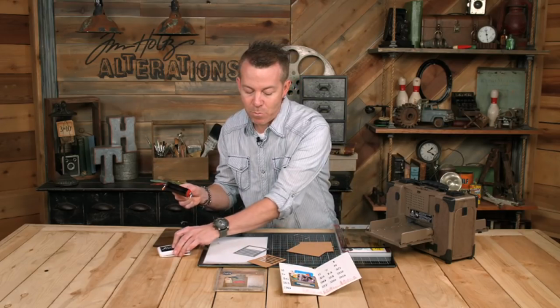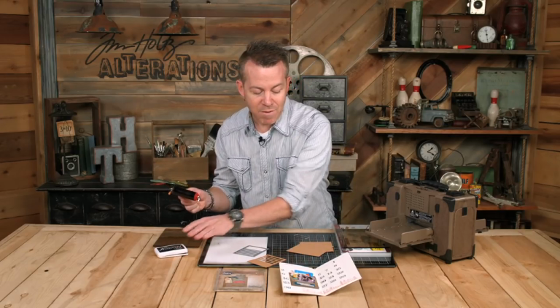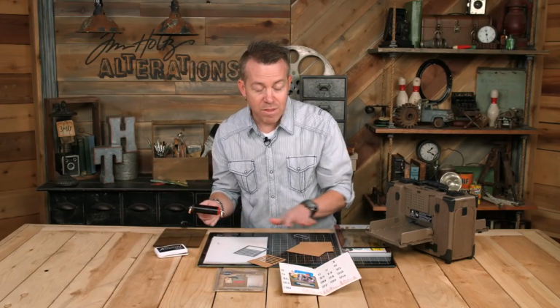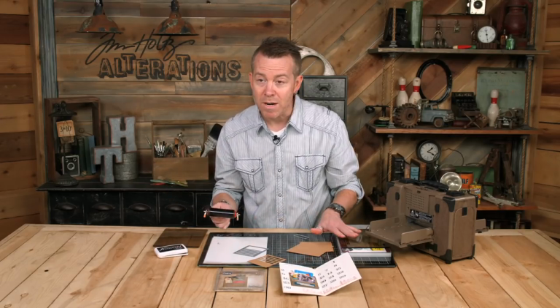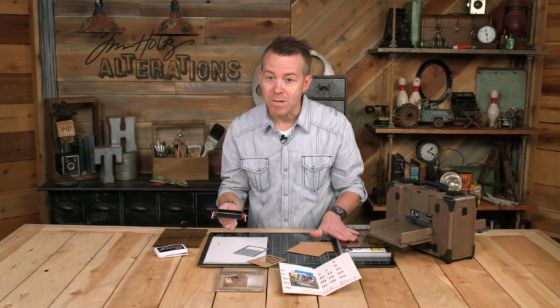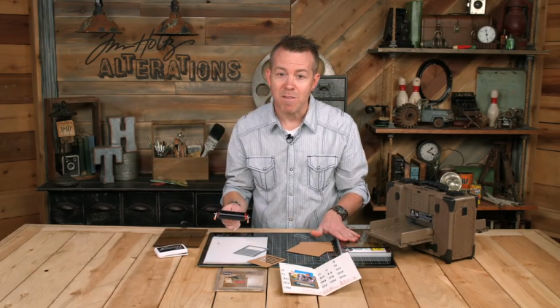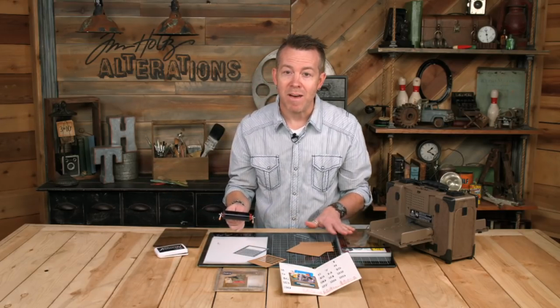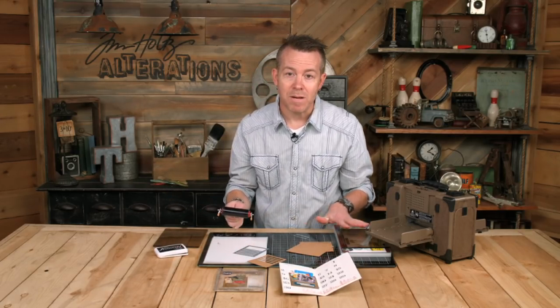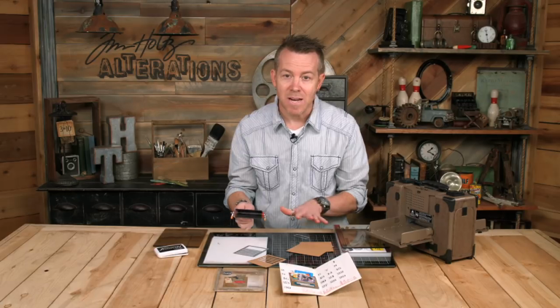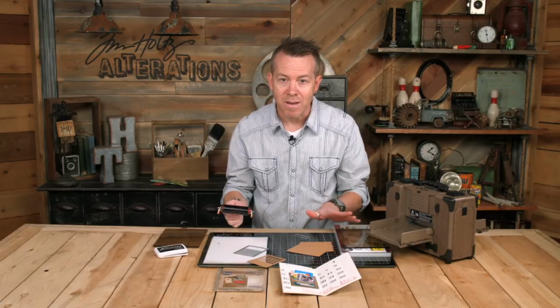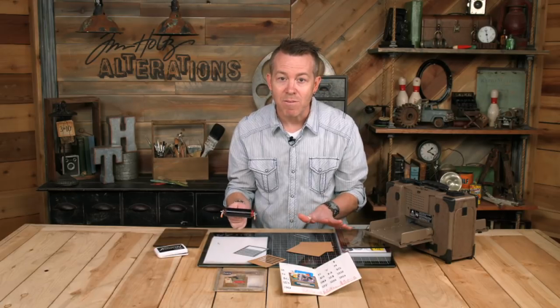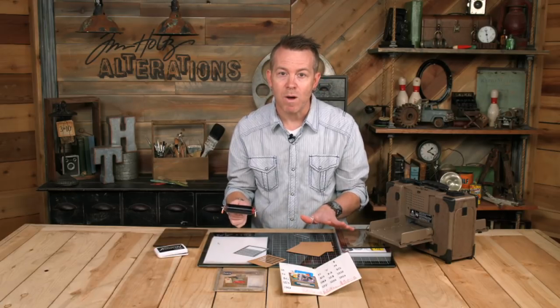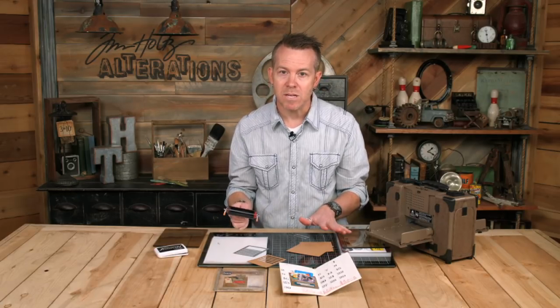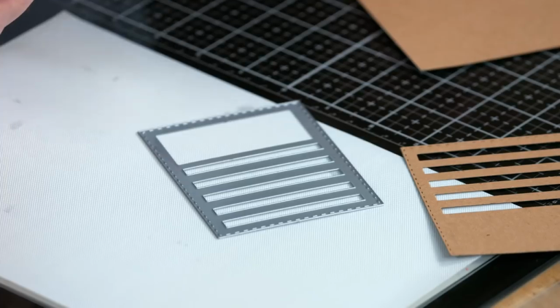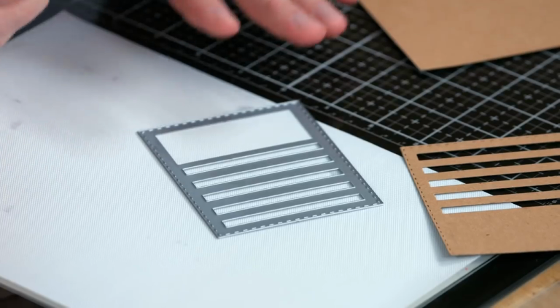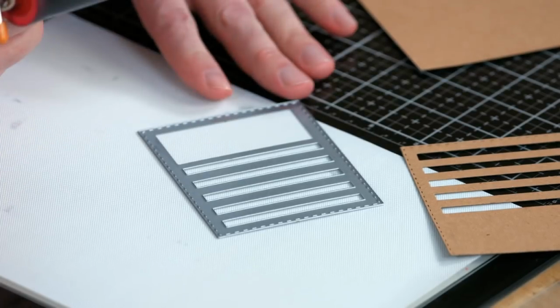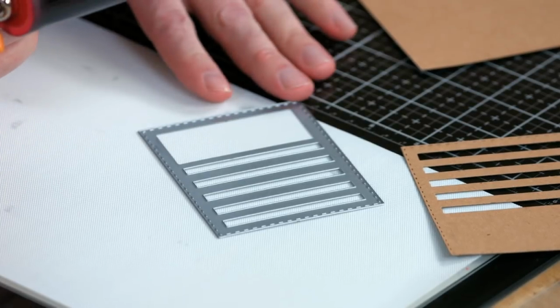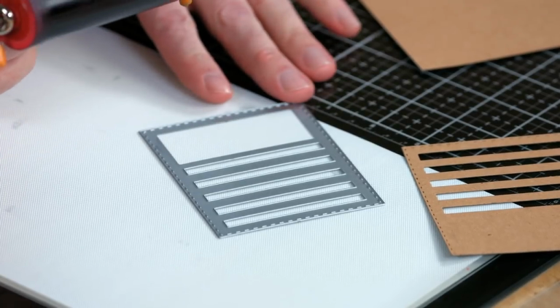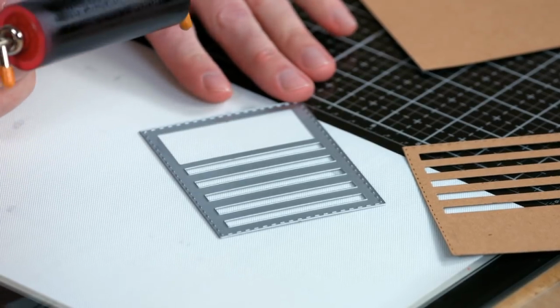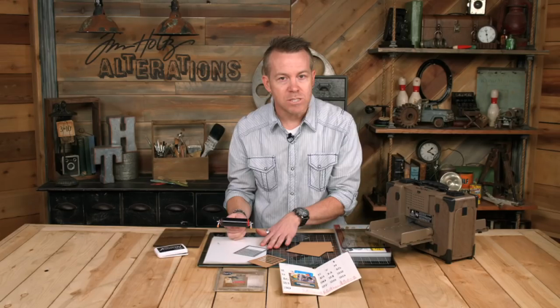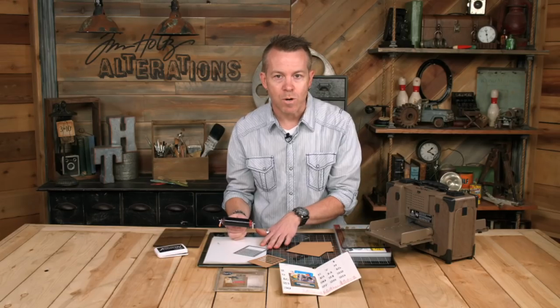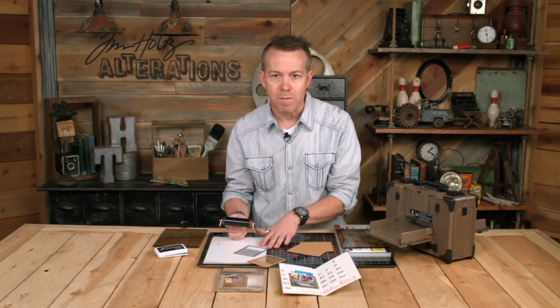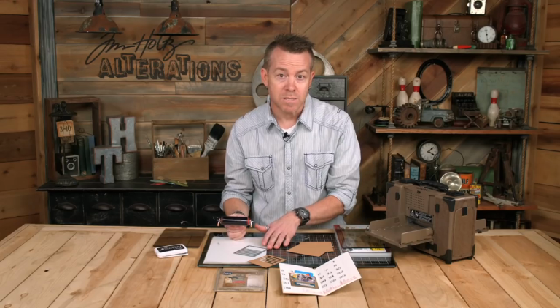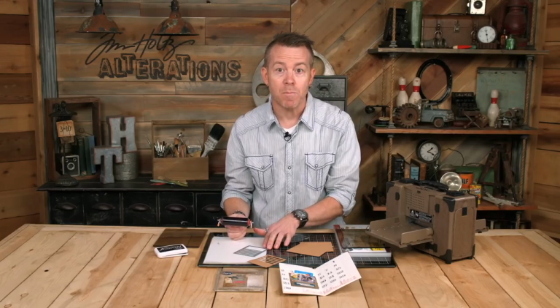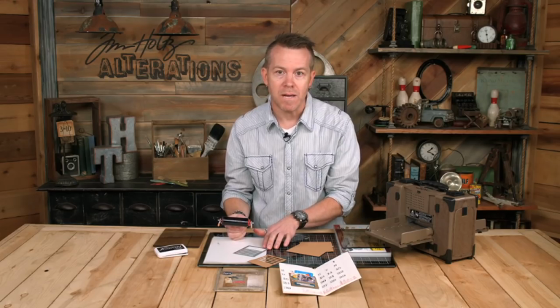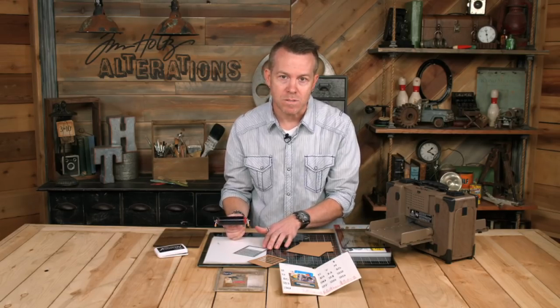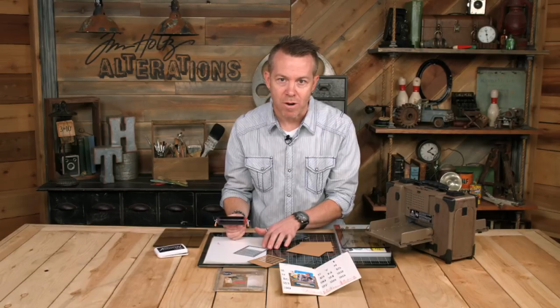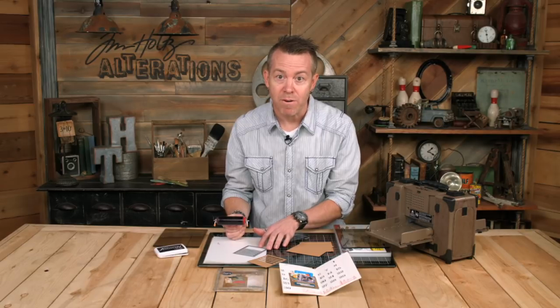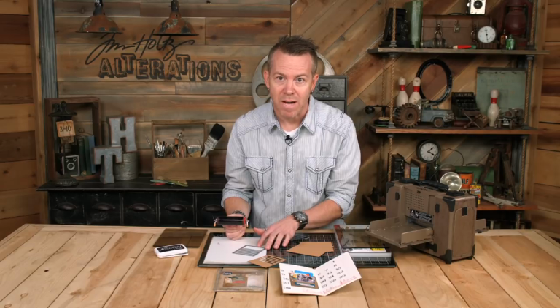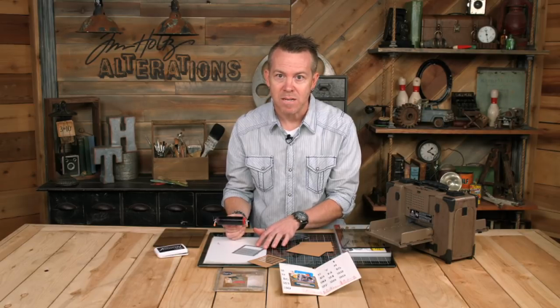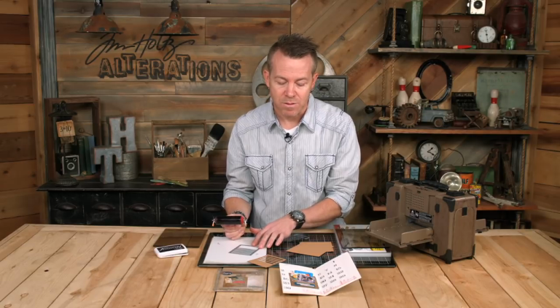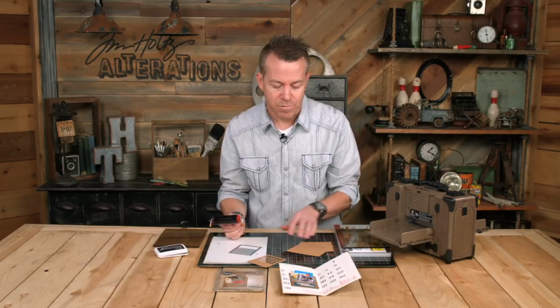We want to have everything ready. I do have my Vagabond set up and everything ready to go, because once we ink the die, you need to work quickly — the permanent ink wants to dry very fast on the surface.